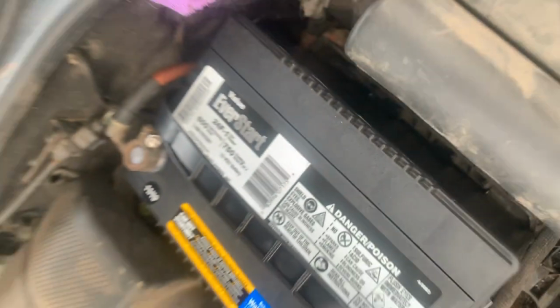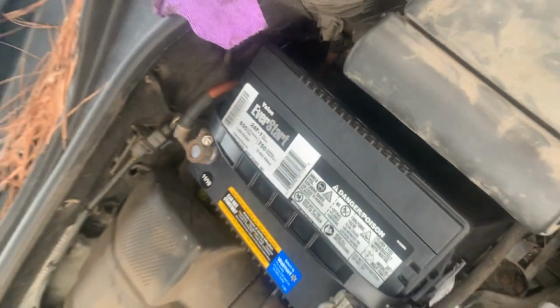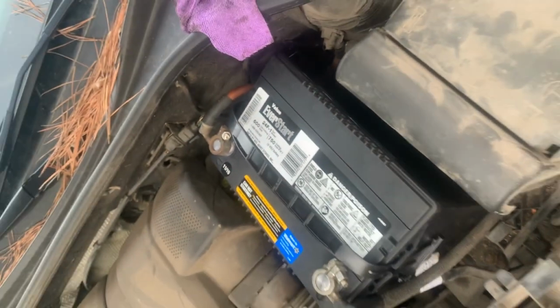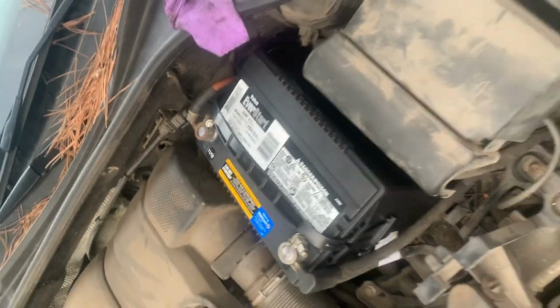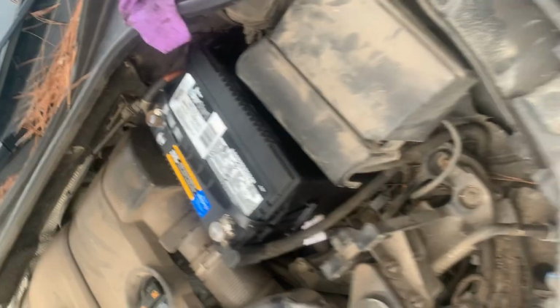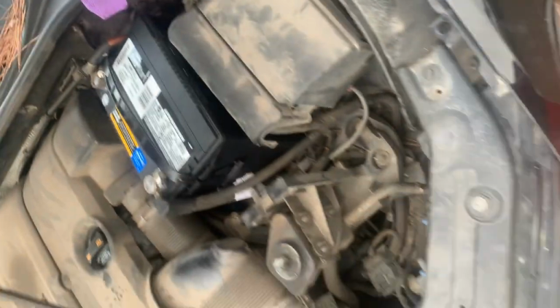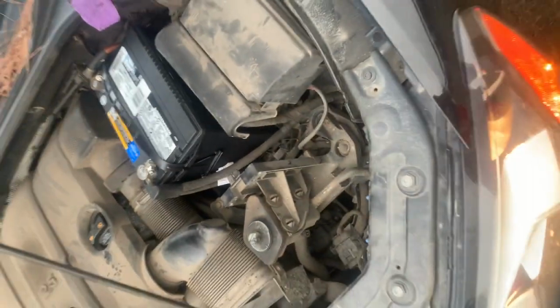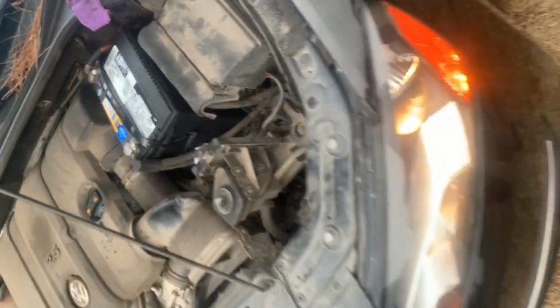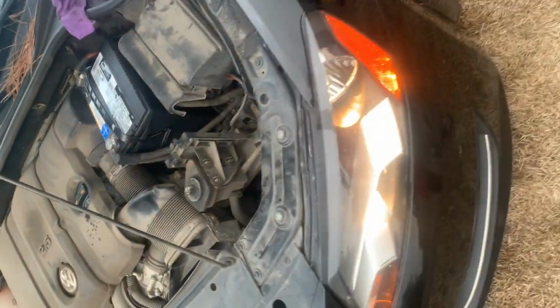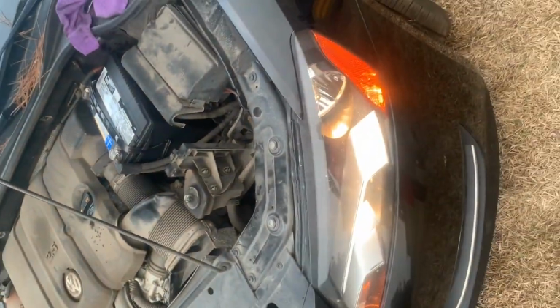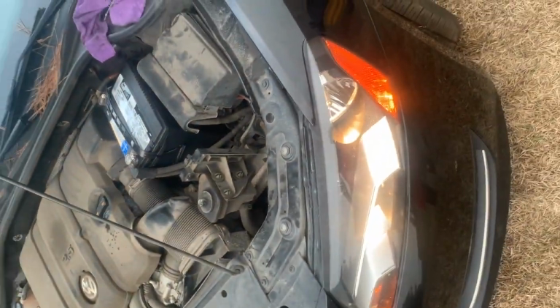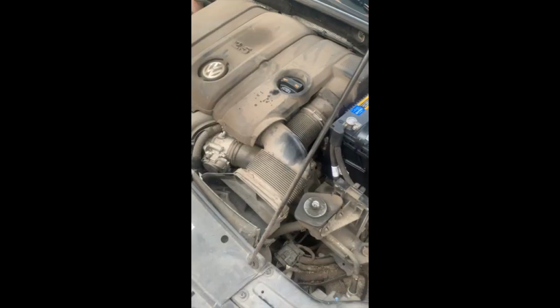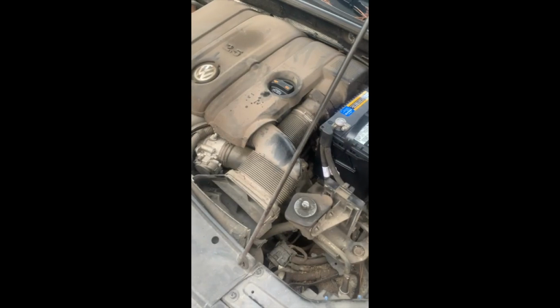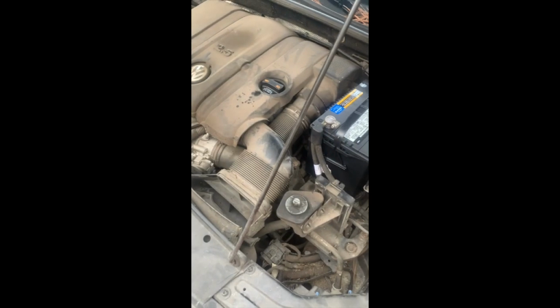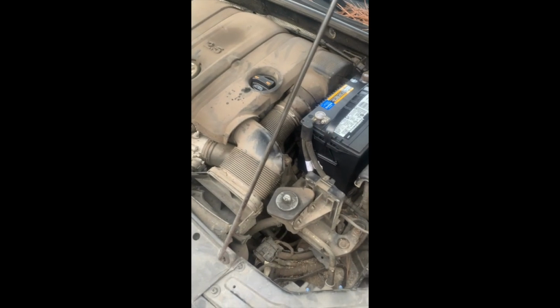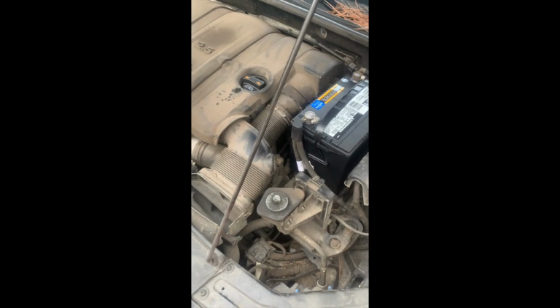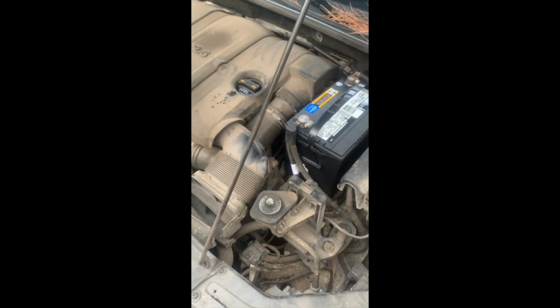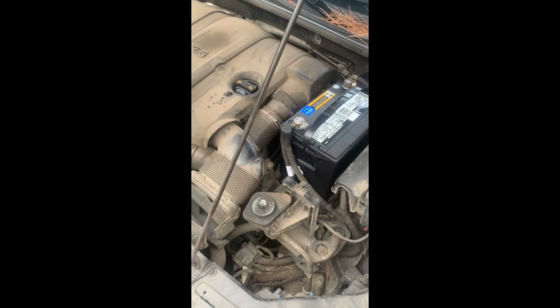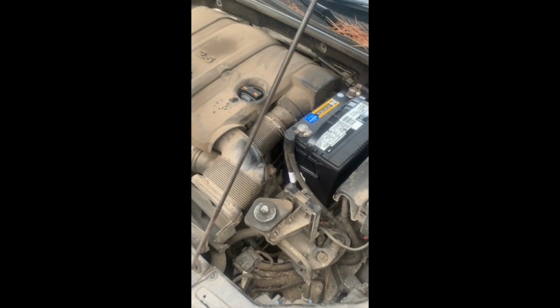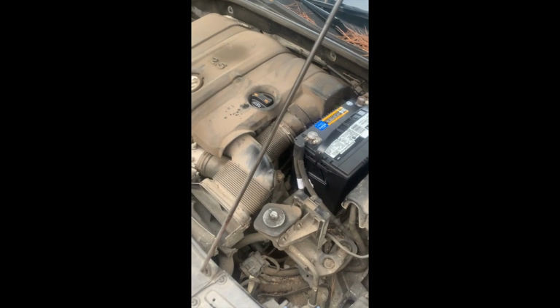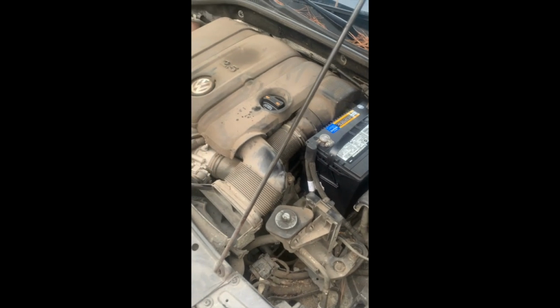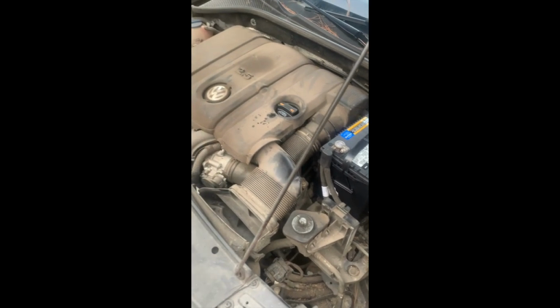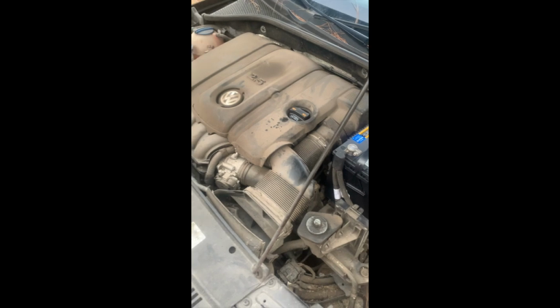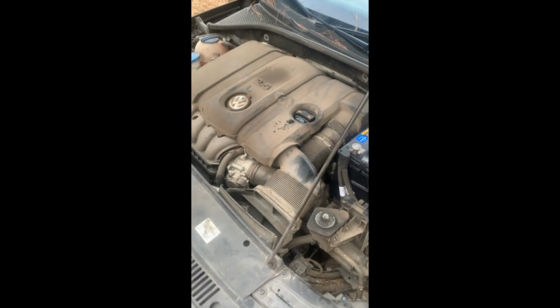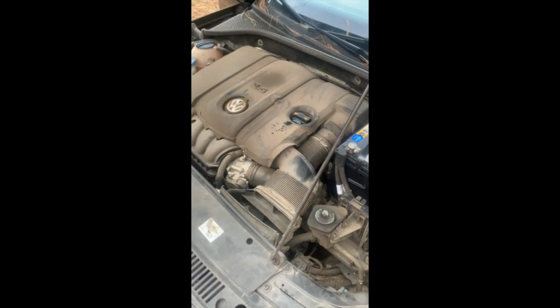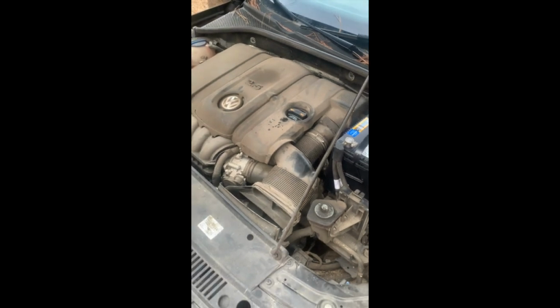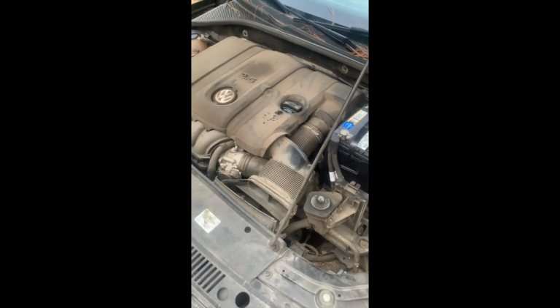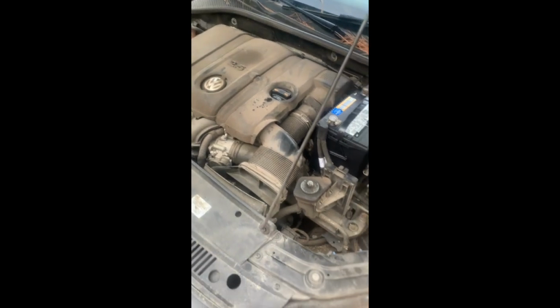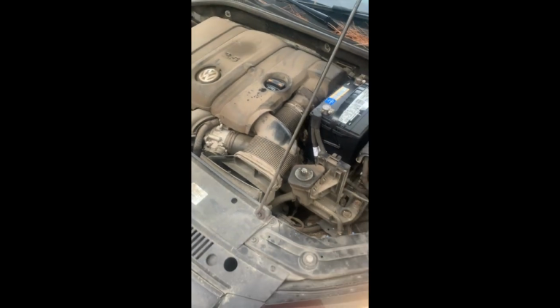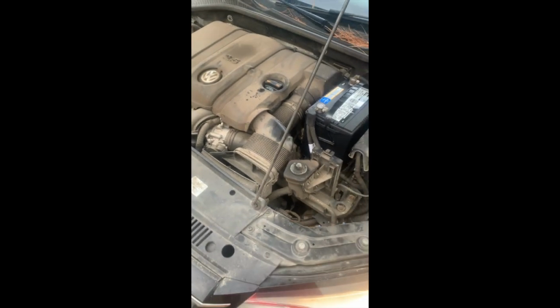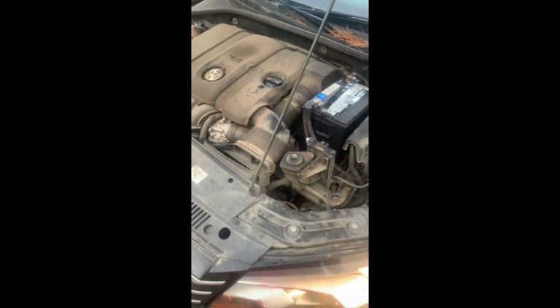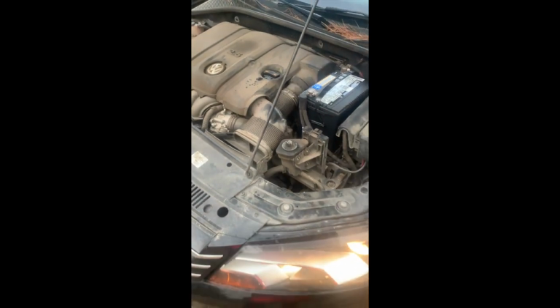But first we're going to change the battery and make sure this car runs. The new battery is on — it's starting. Doesn't really sound right though.